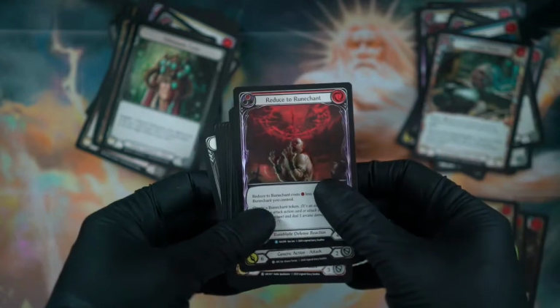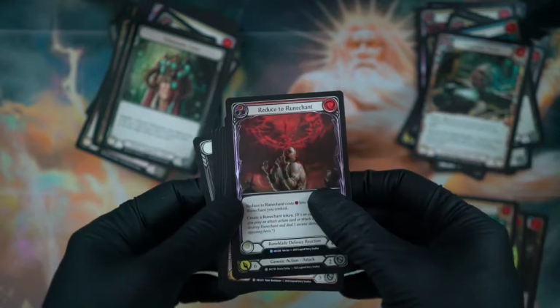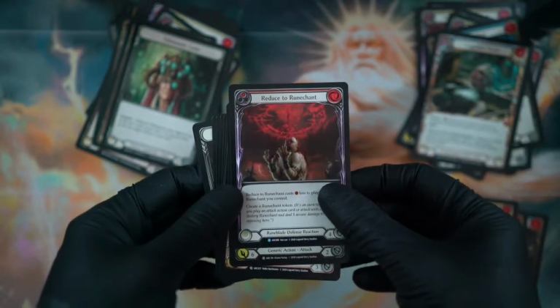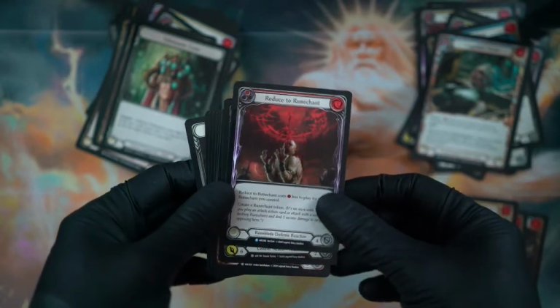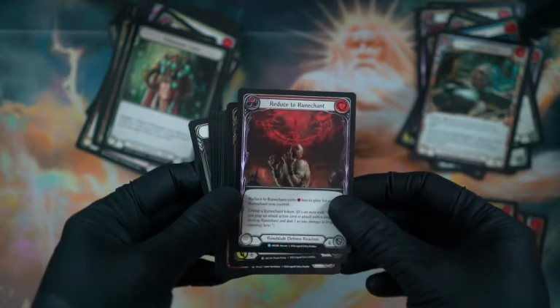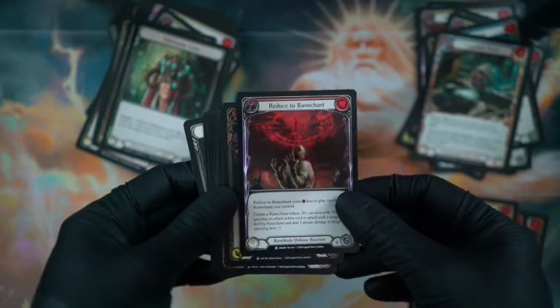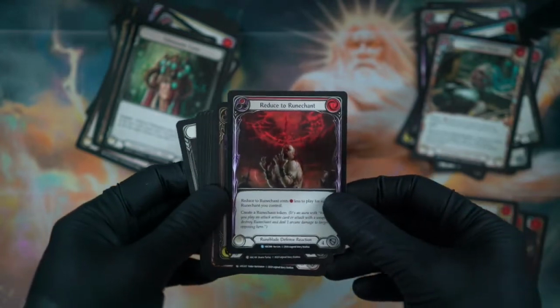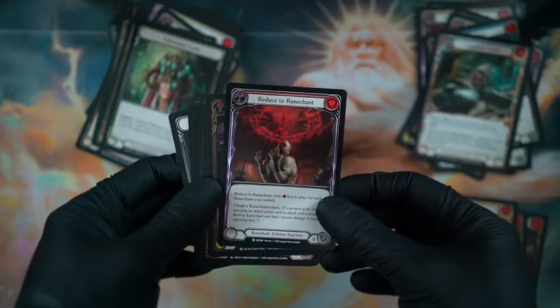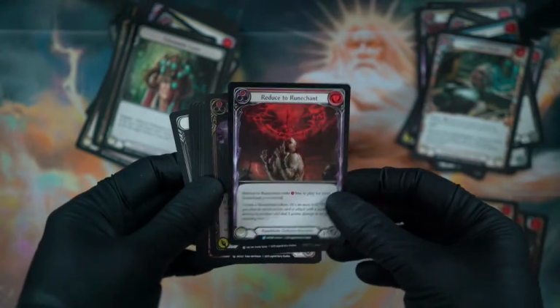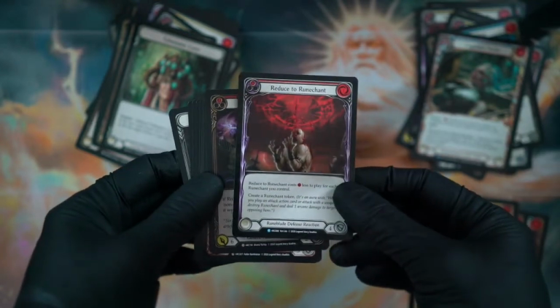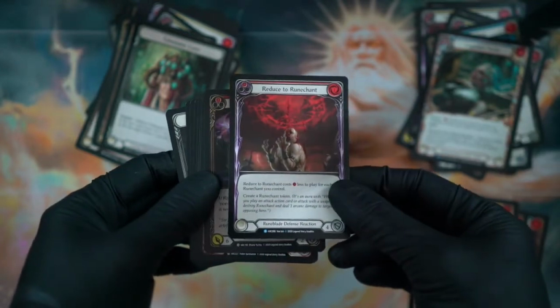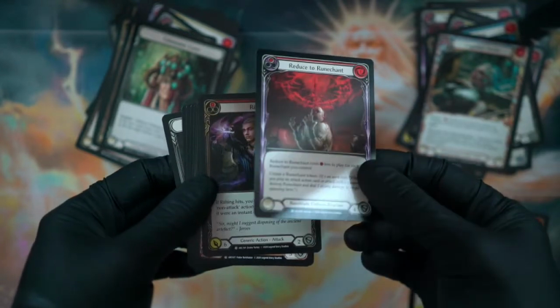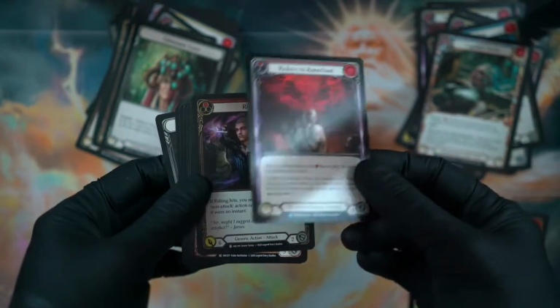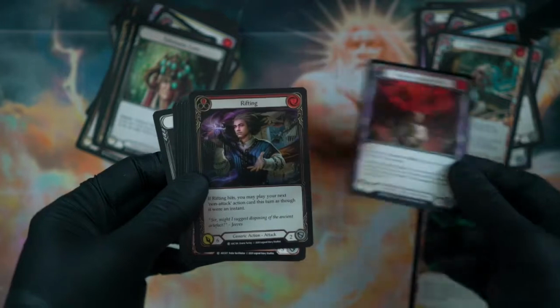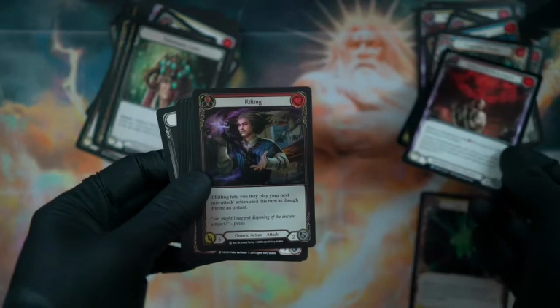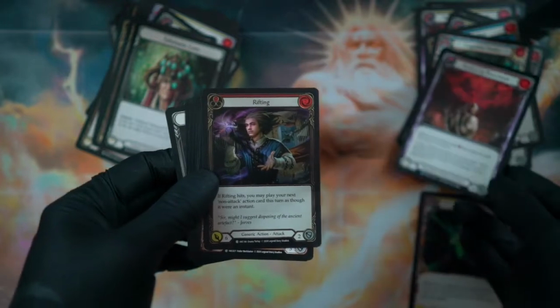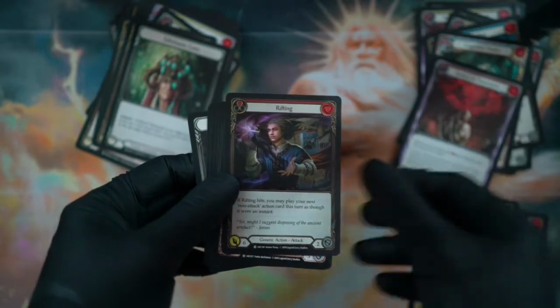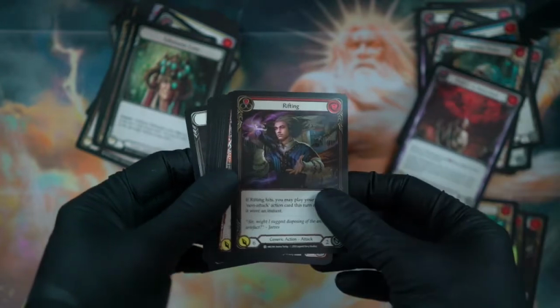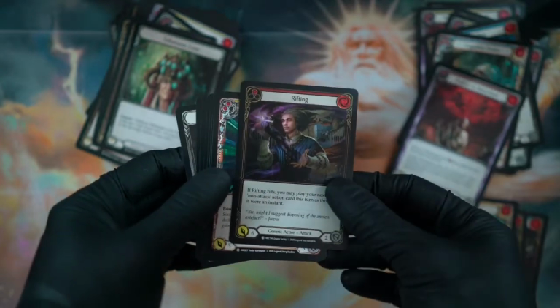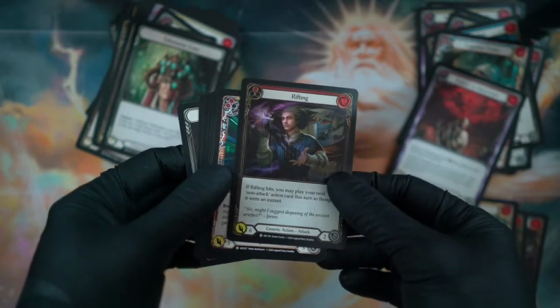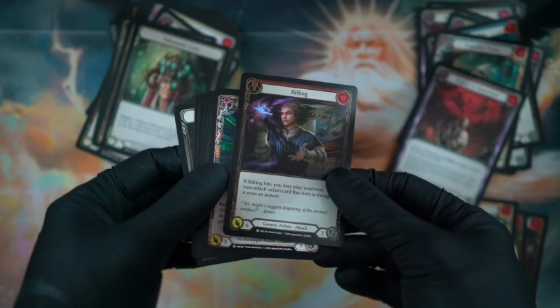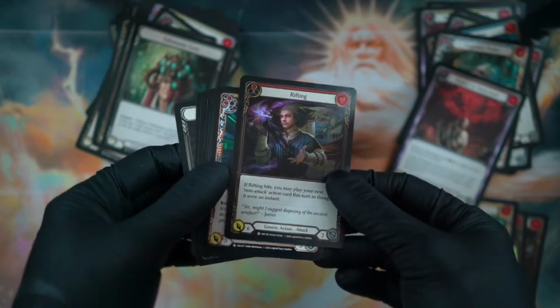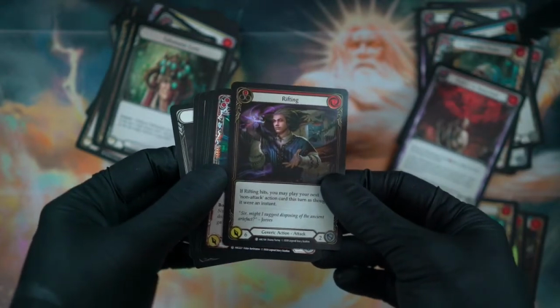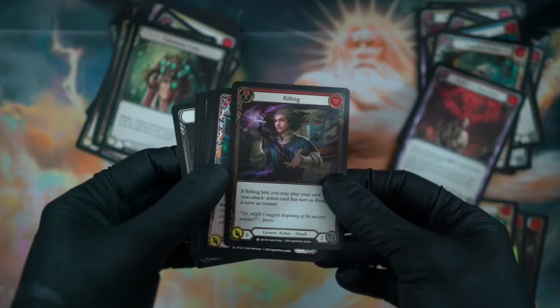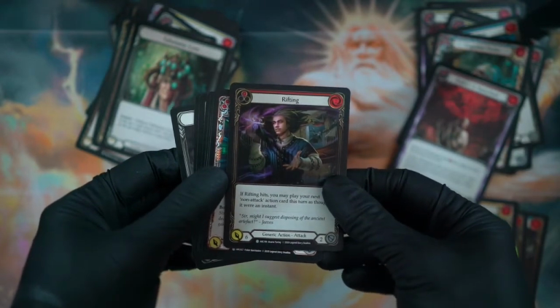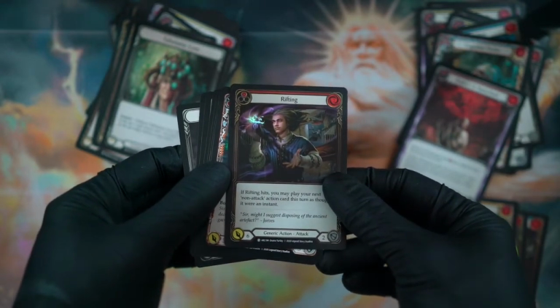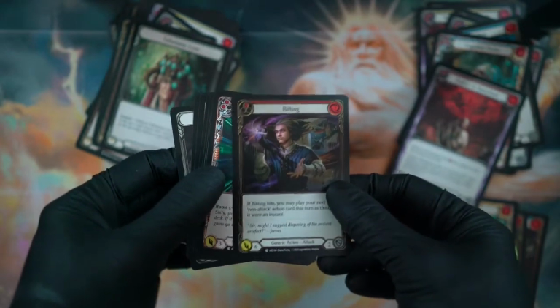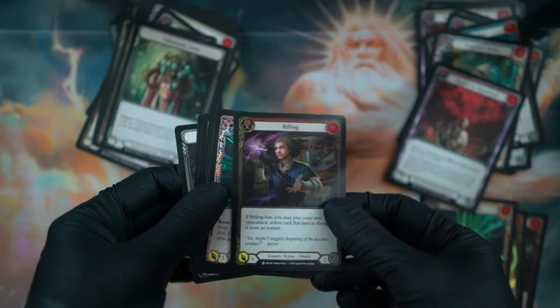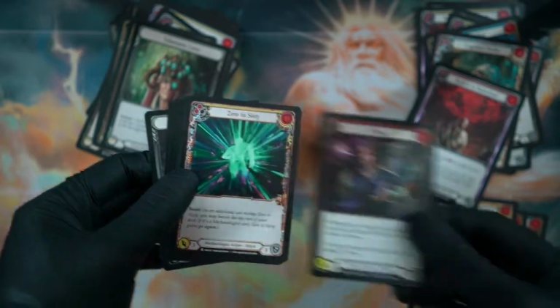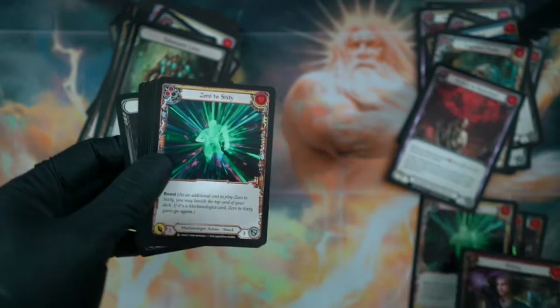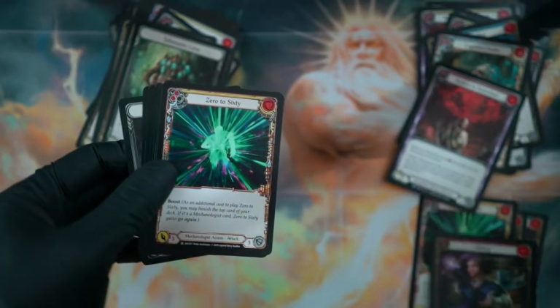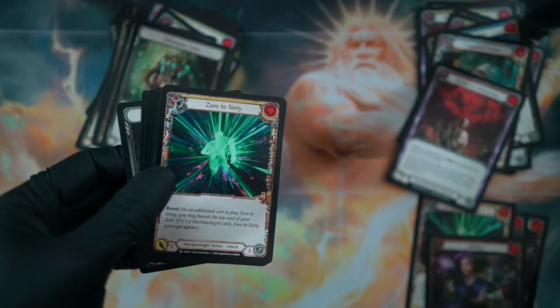Another Reduce to Runechant — oh jeez, this guy is in such agony. And my foil is this guy again. So many Riftings.